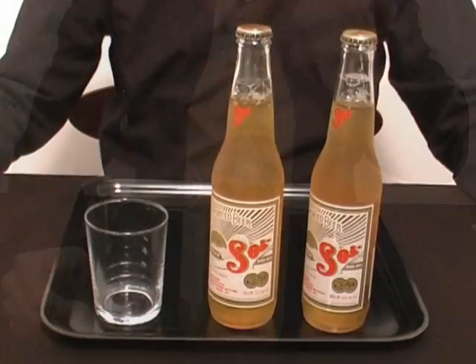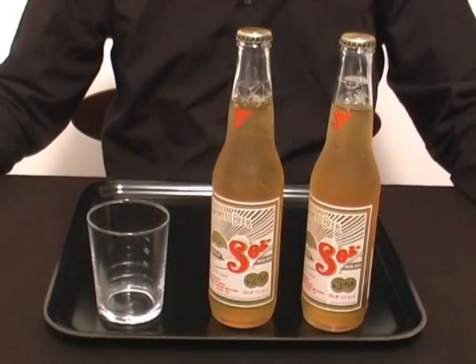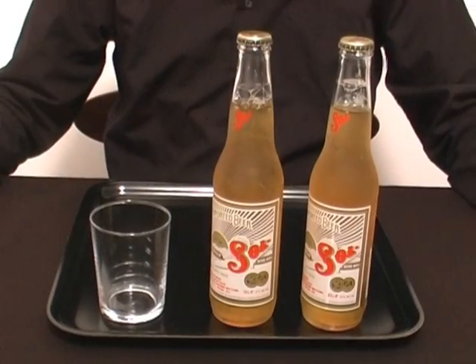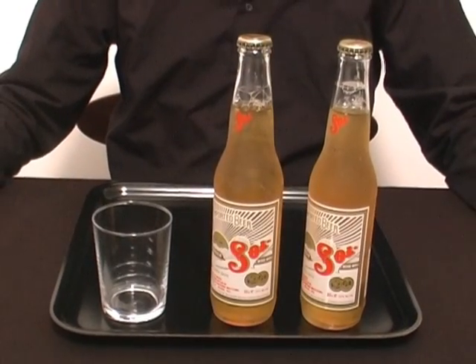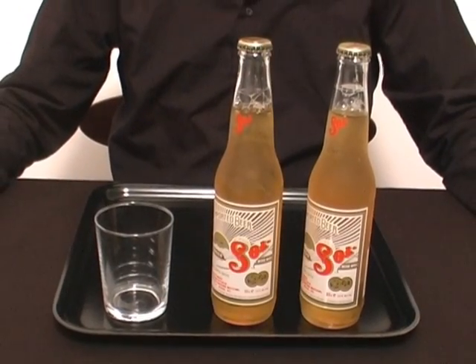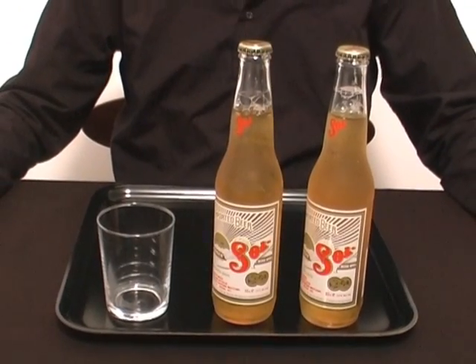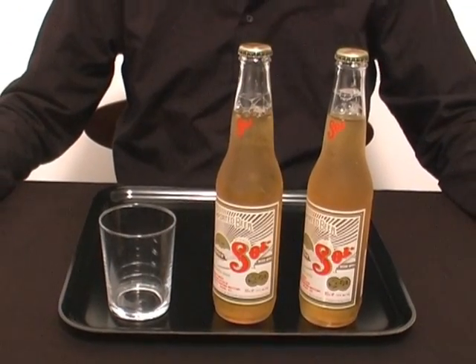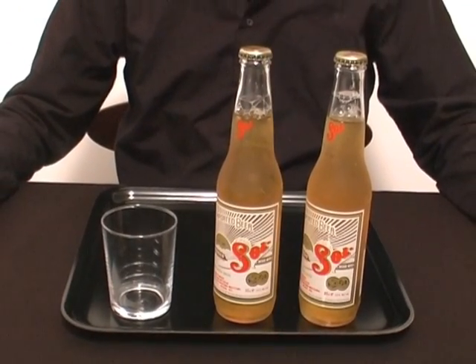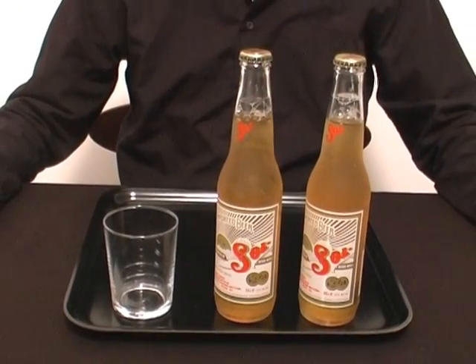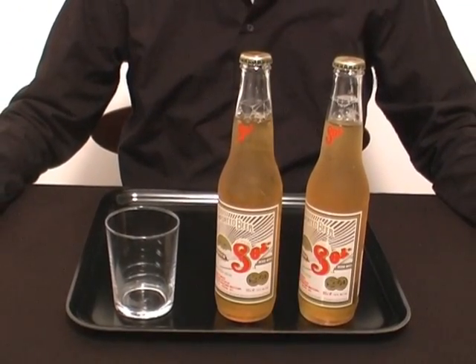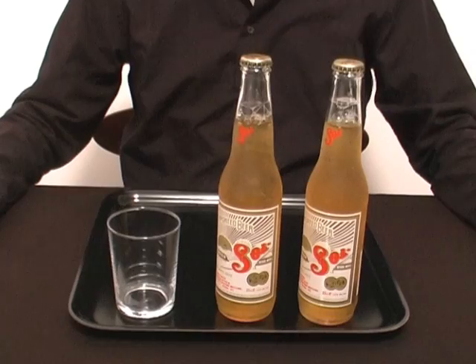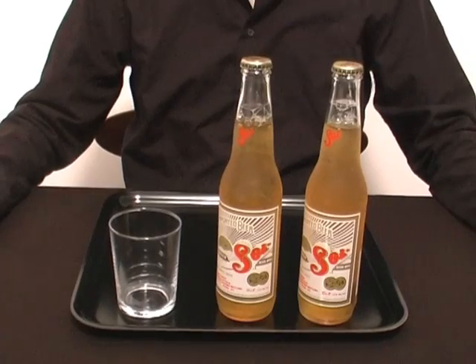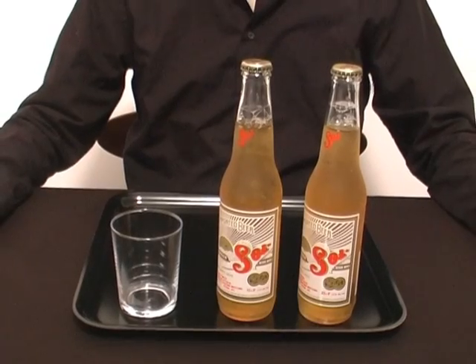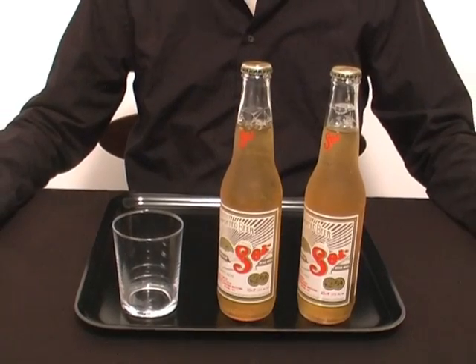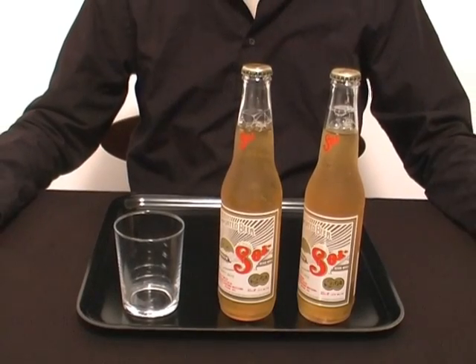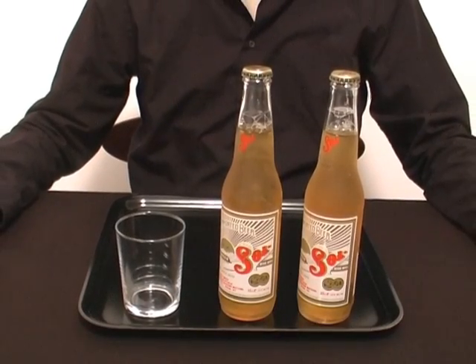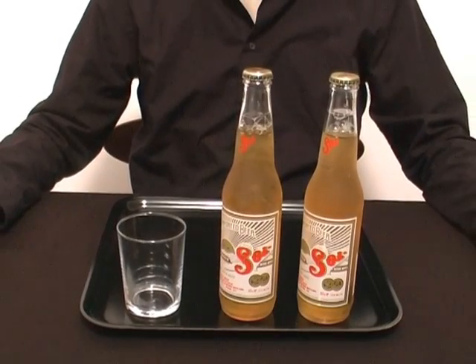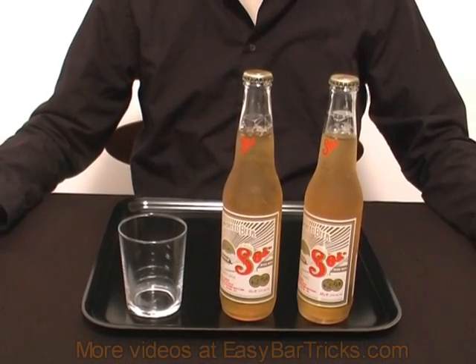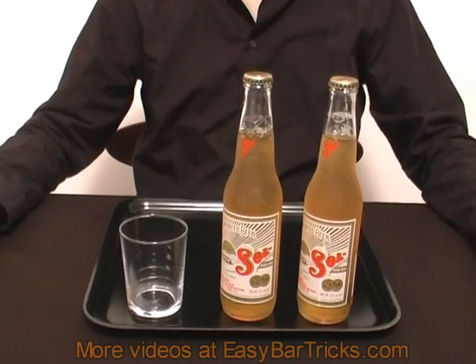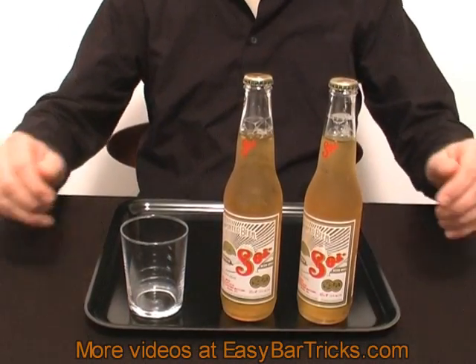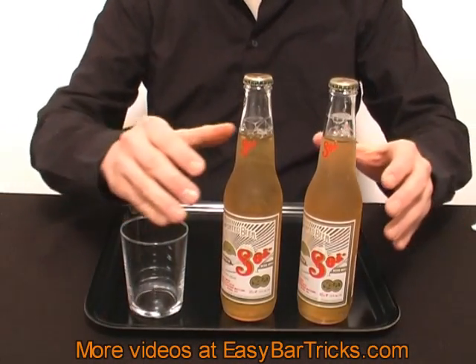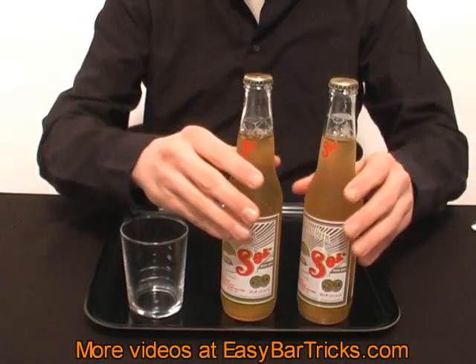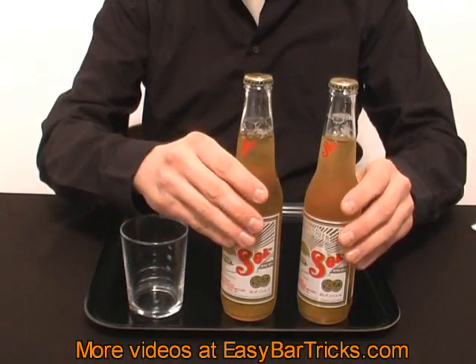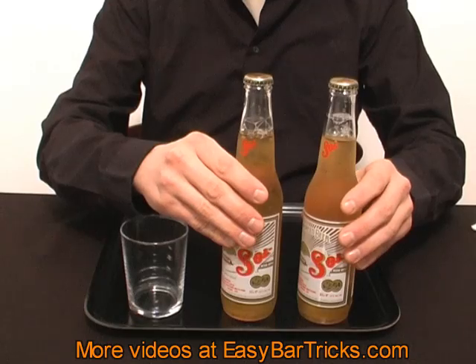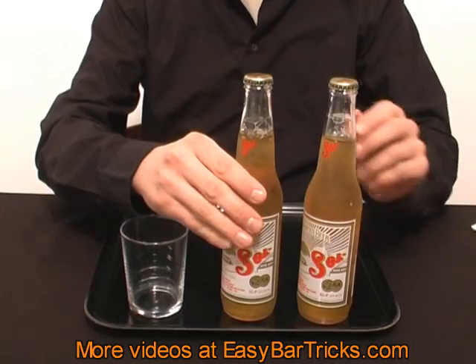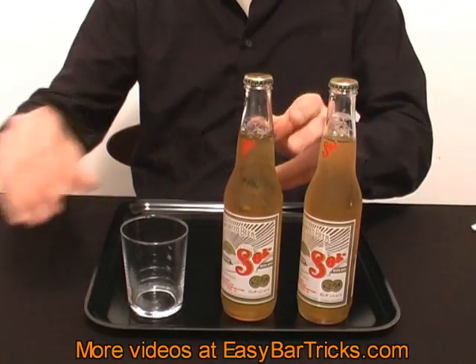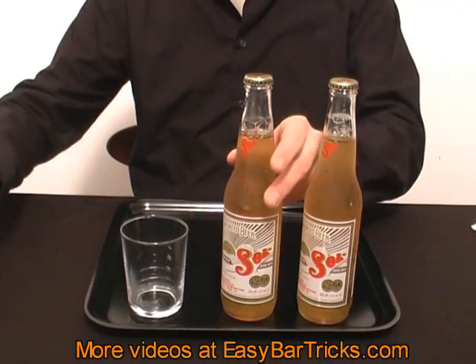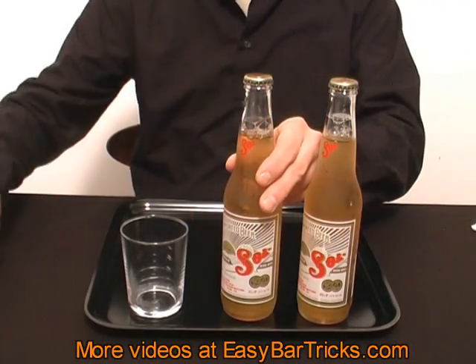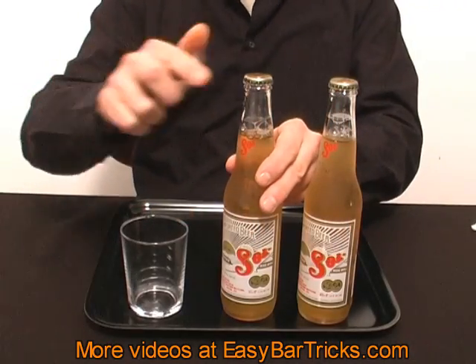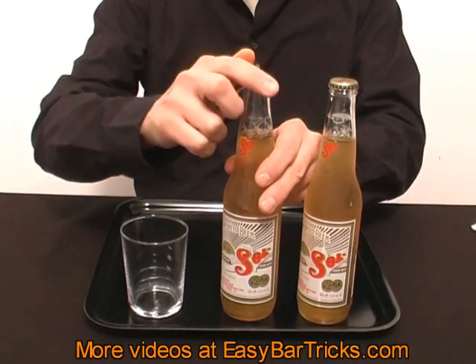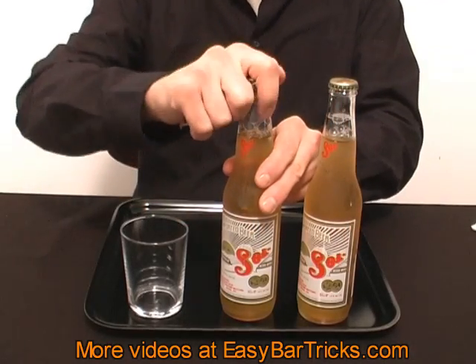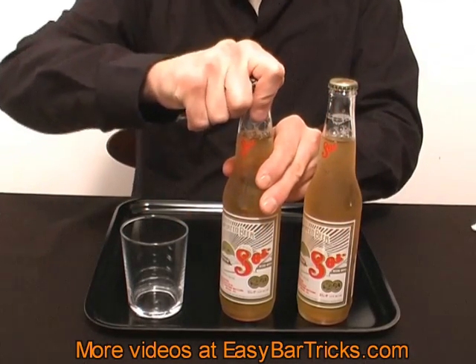Welcome to a video presentation from easypoptreks.com. In this video I'll show you how you can freeze a beer in just a few seconds. As you can see I have two beers in front of me, so let's try with one of those.